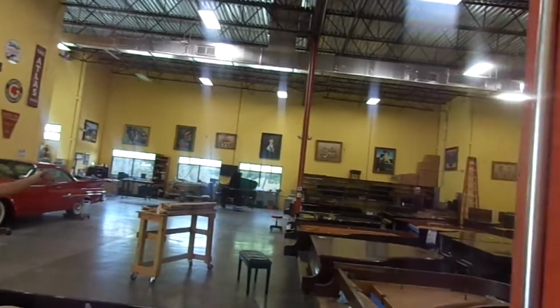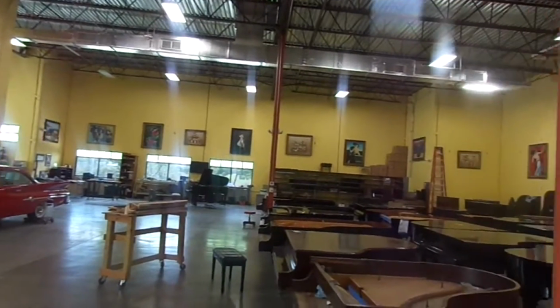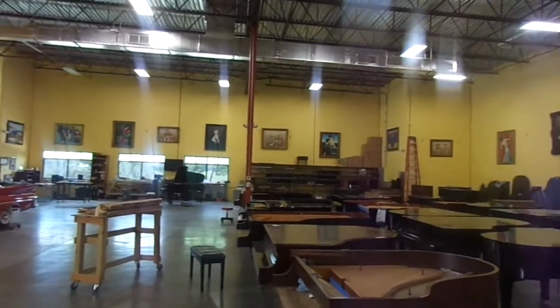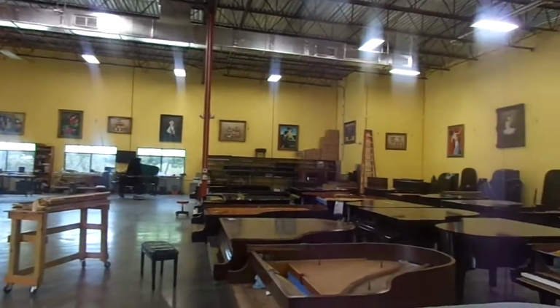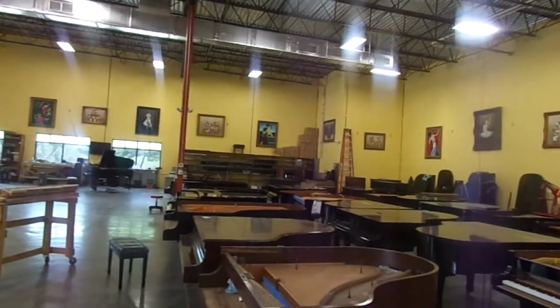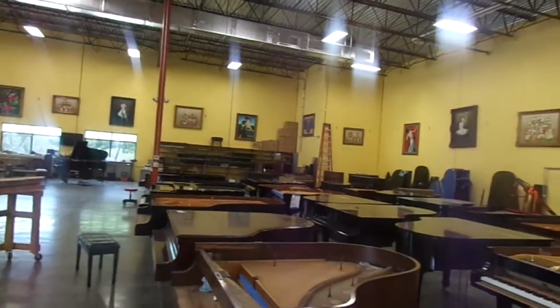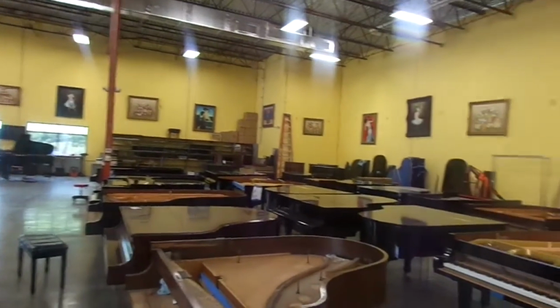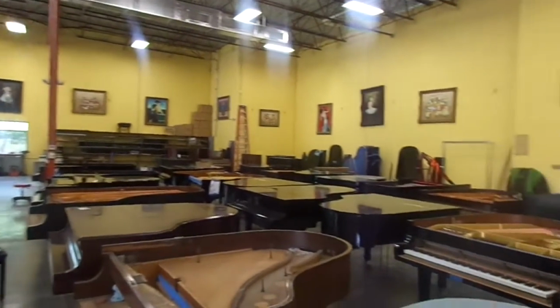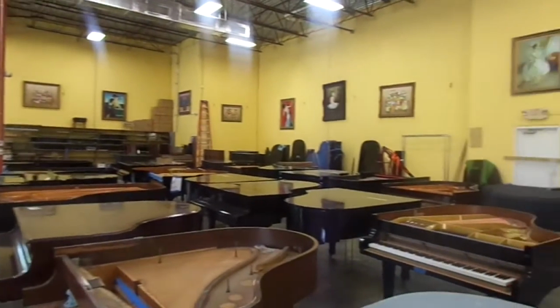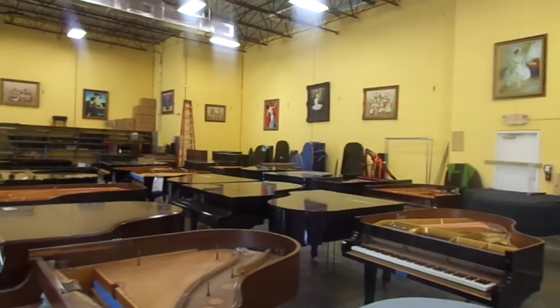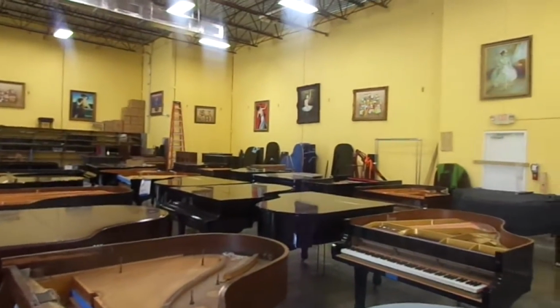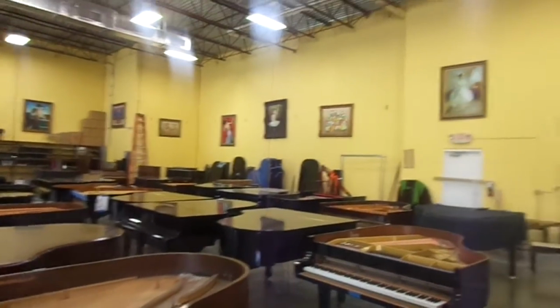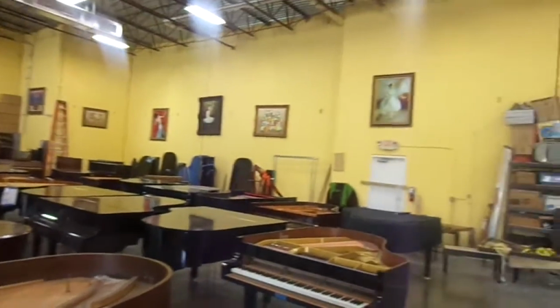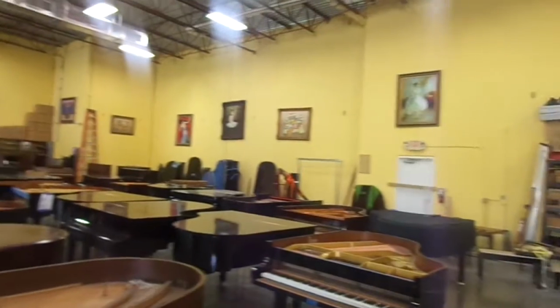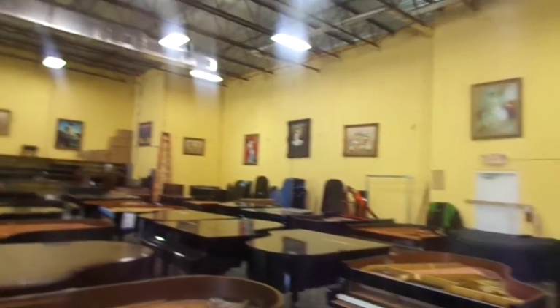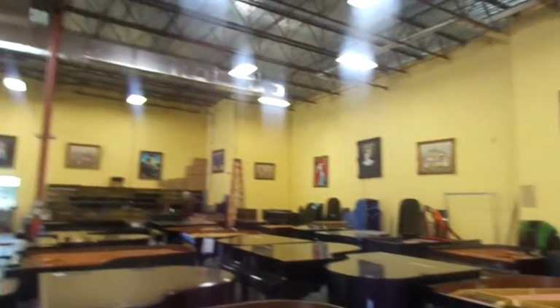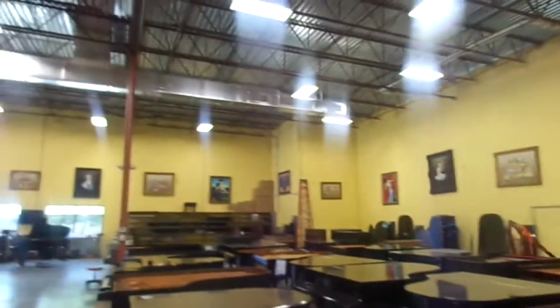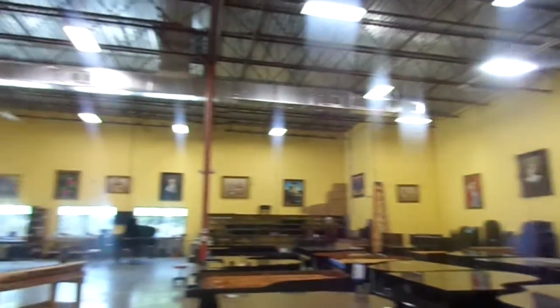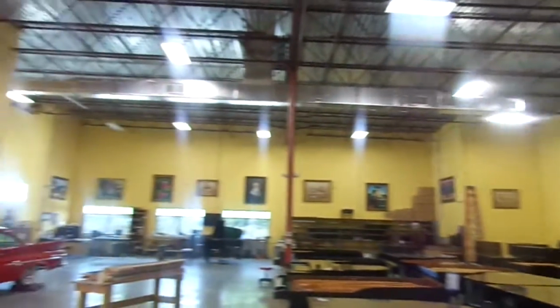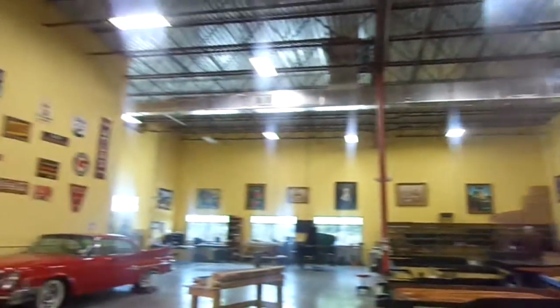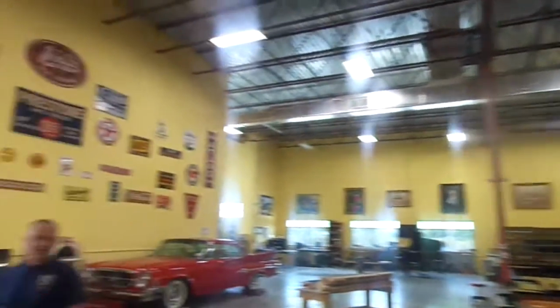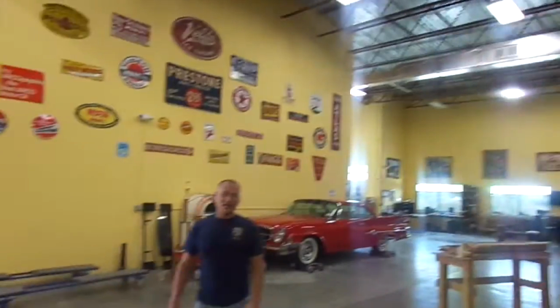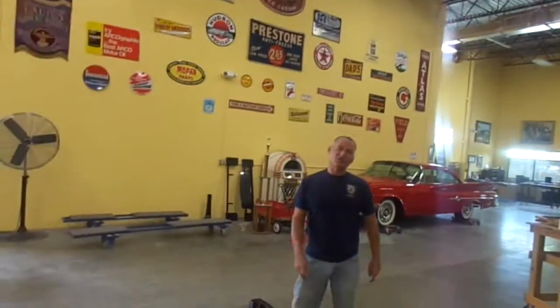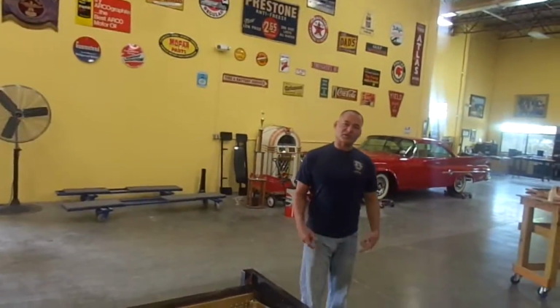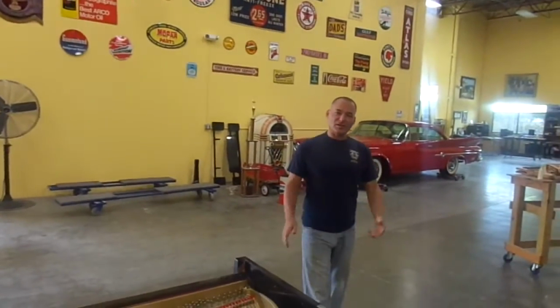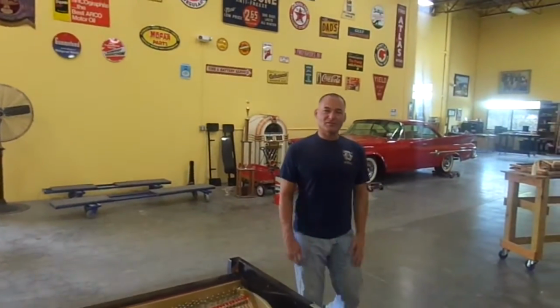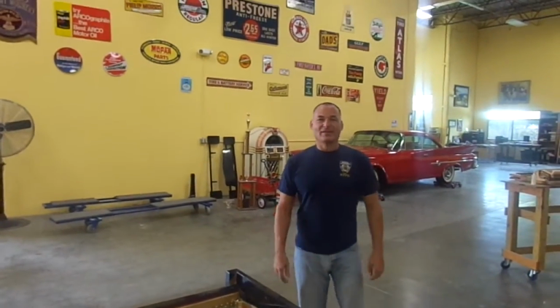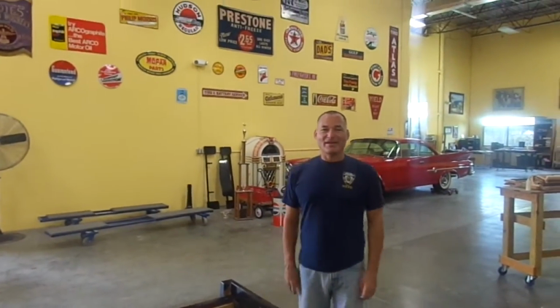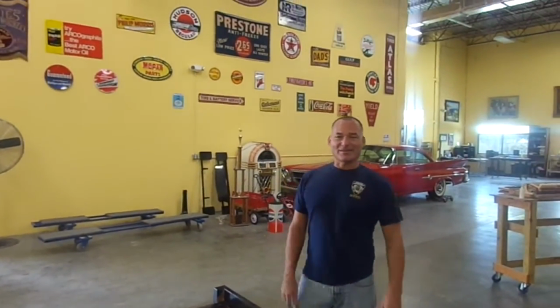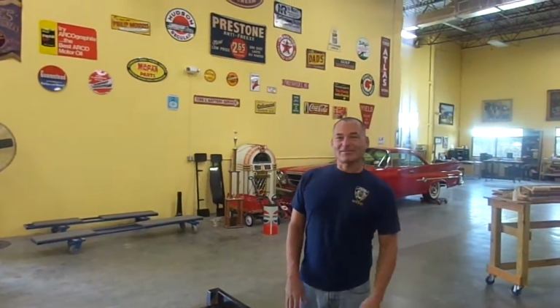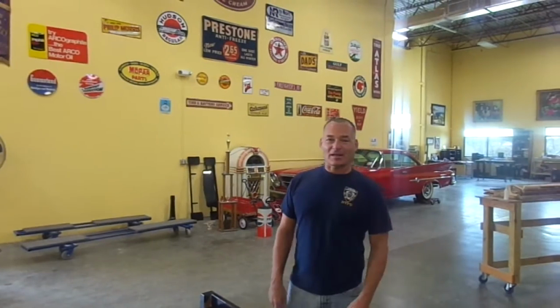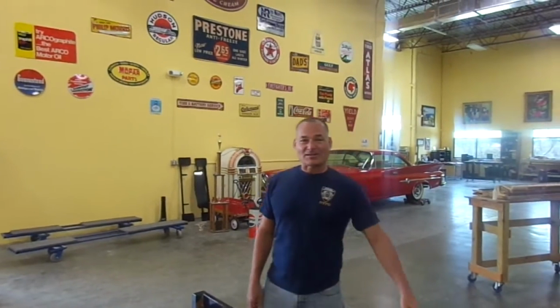Next week we have another container coming in, not as big as this one, but we do have another one. So thank you very much for watching the video, and I'll get back to you.